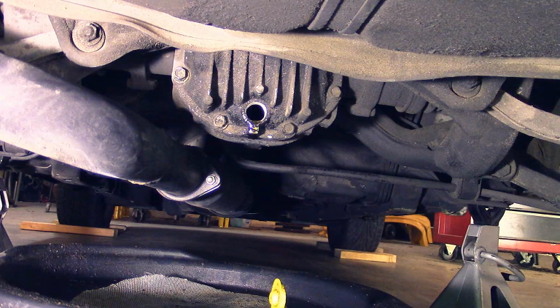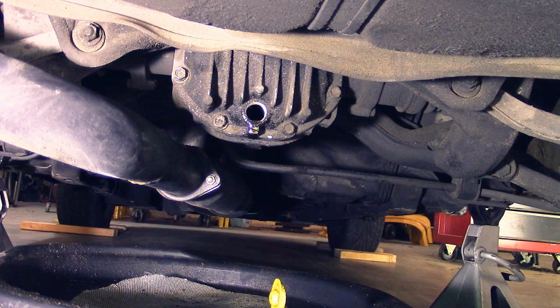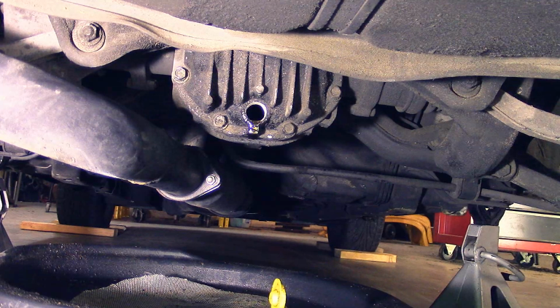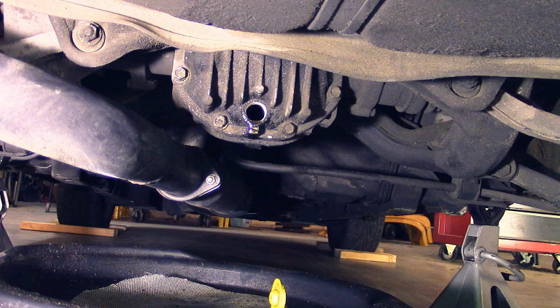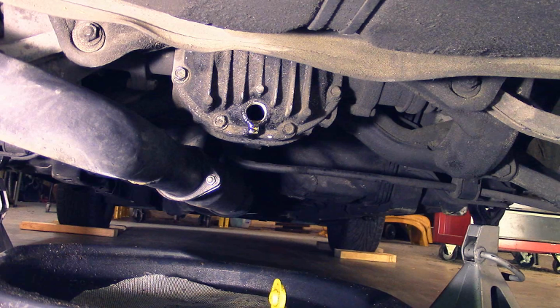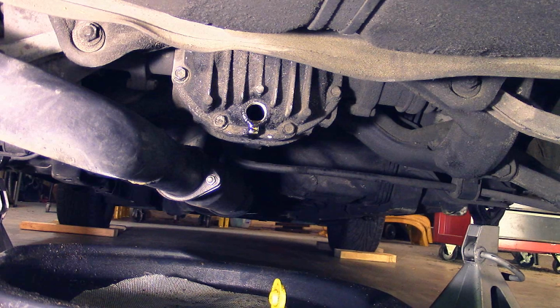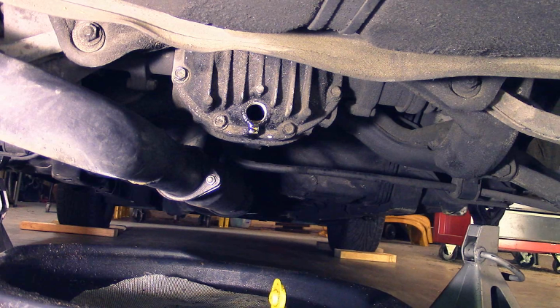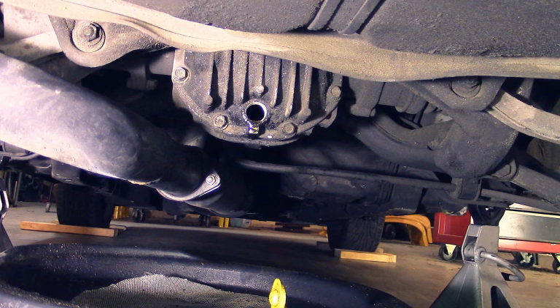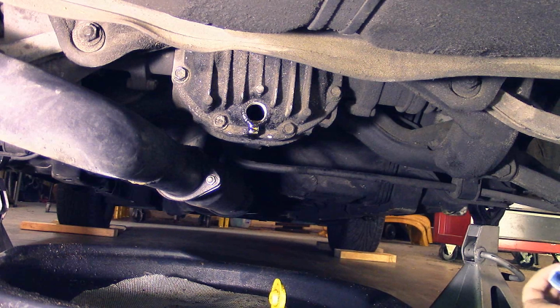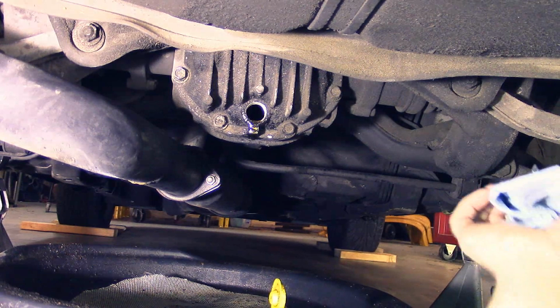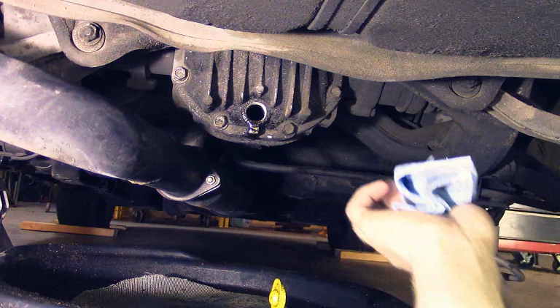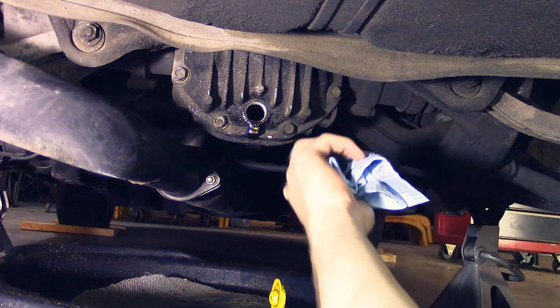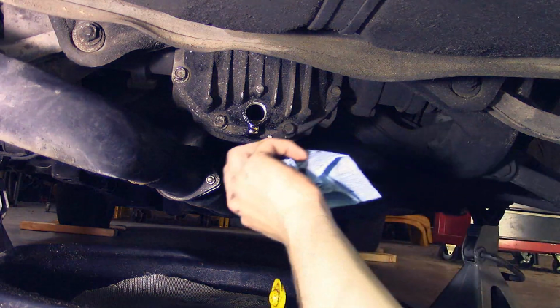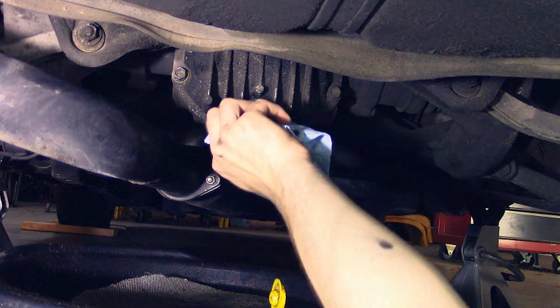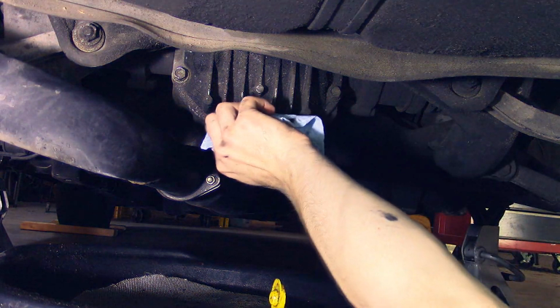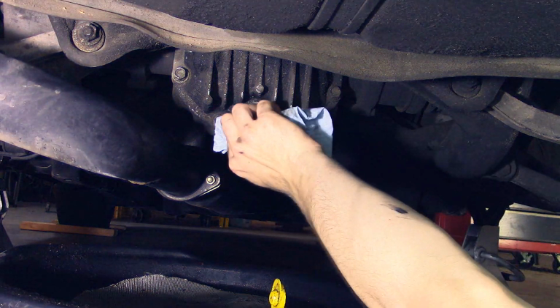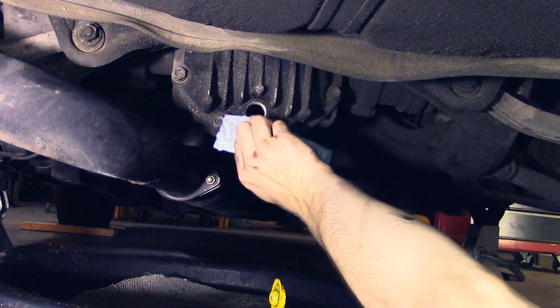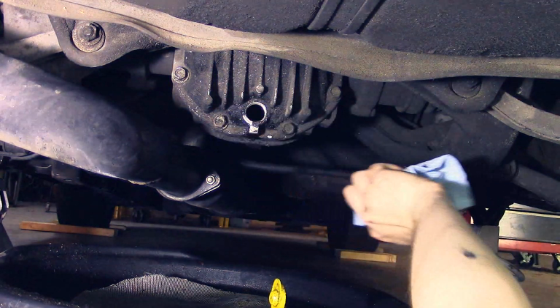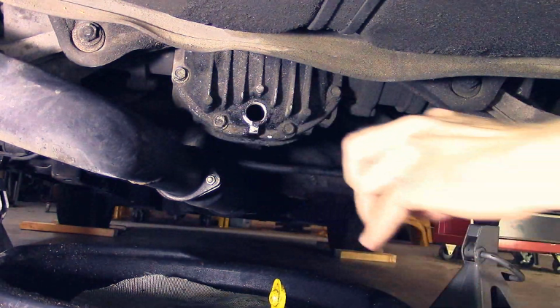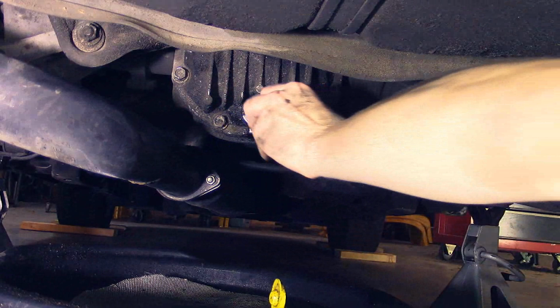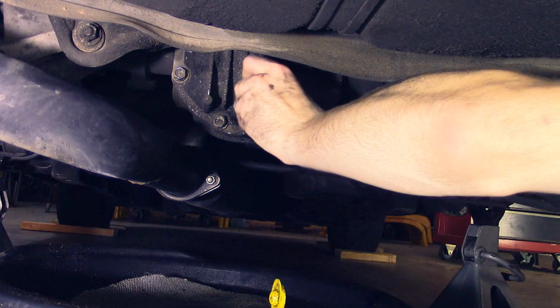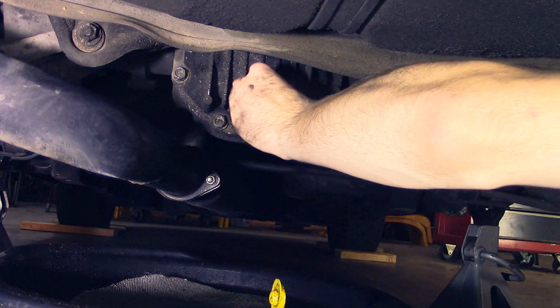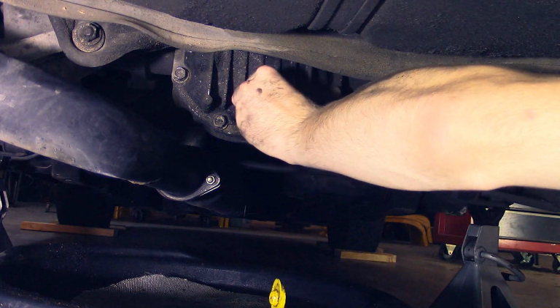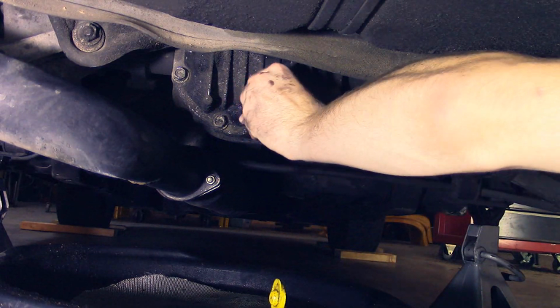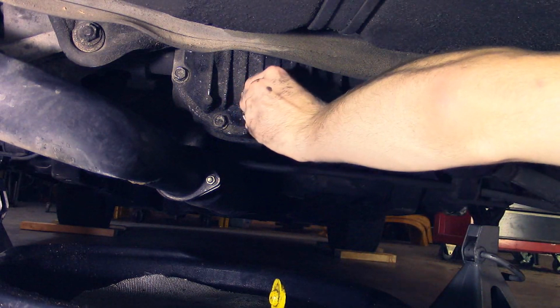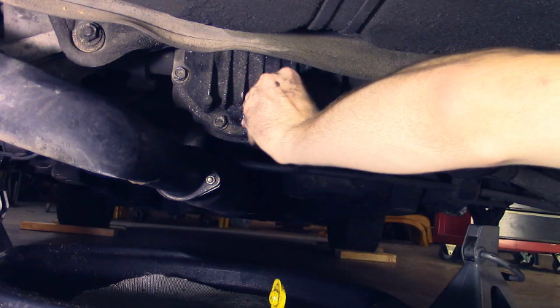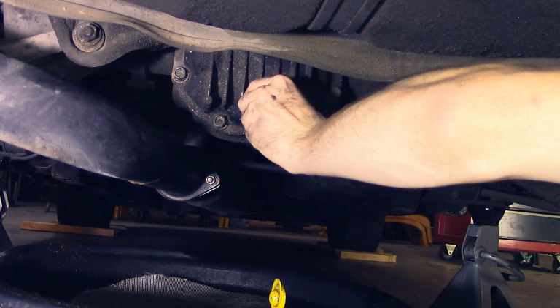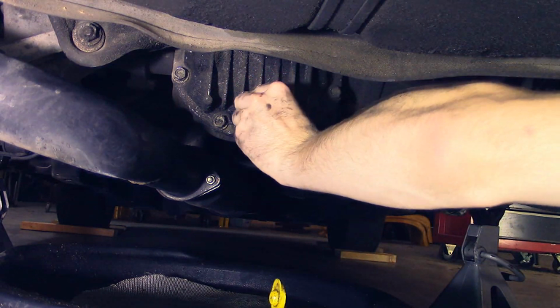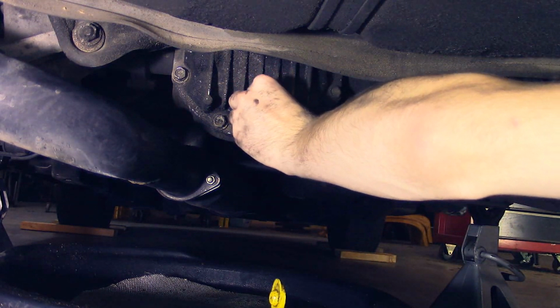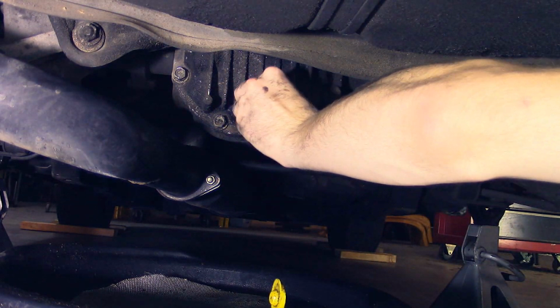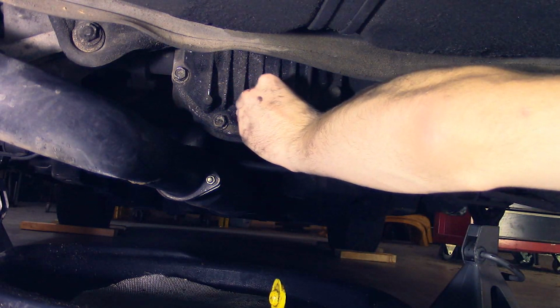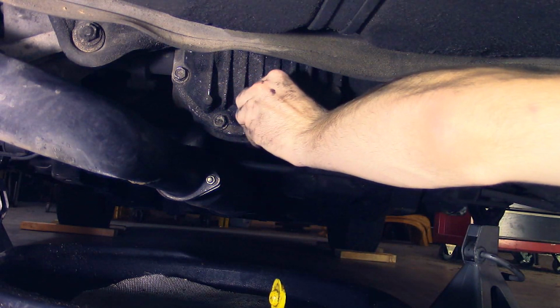So once you've let a good amount drain out, wipe it, put the nut back.